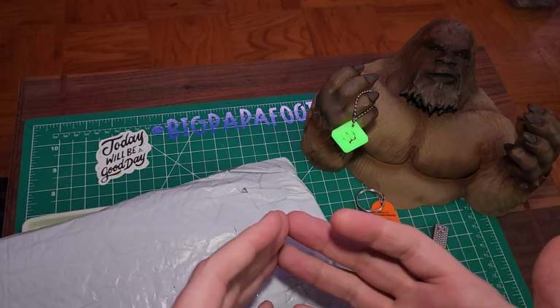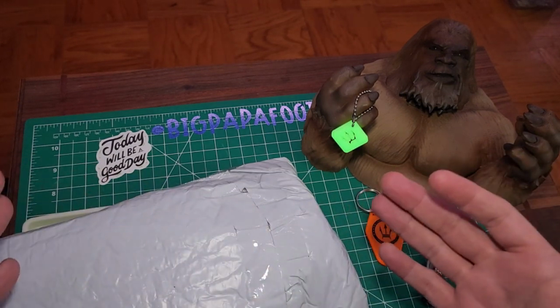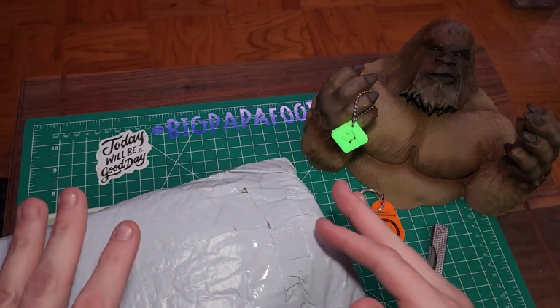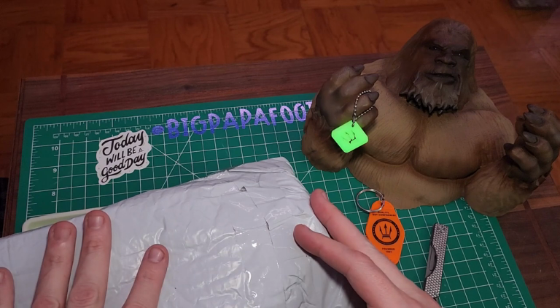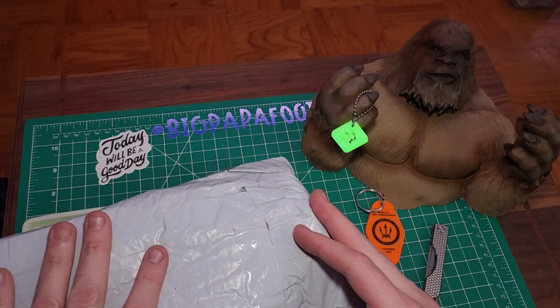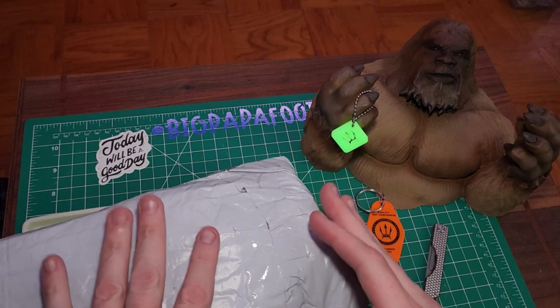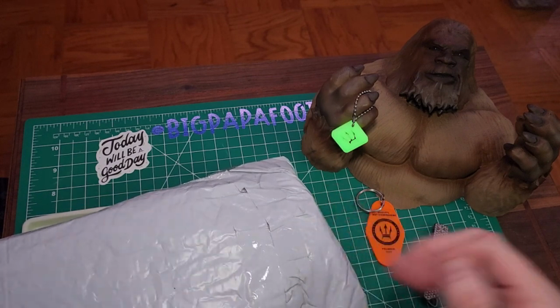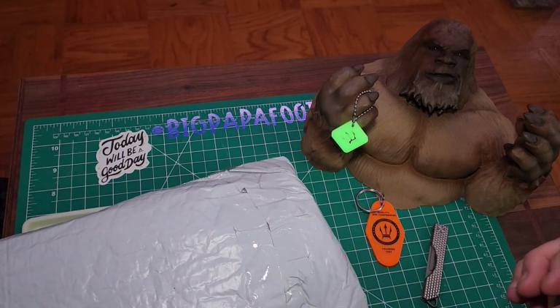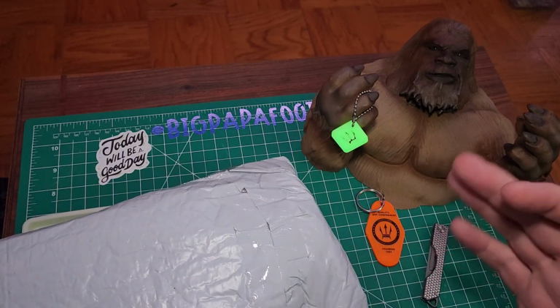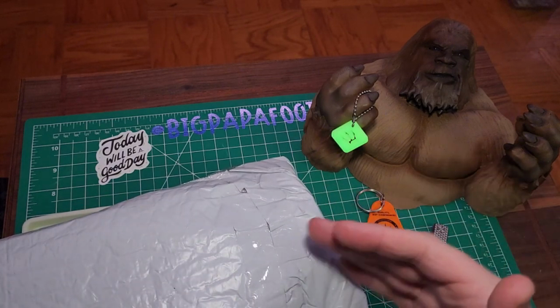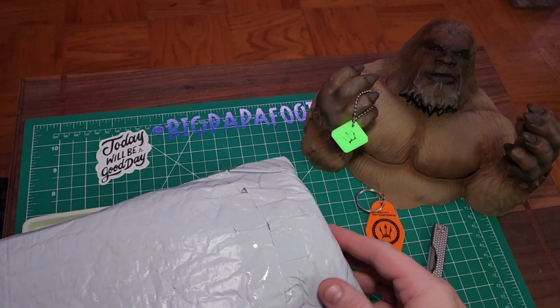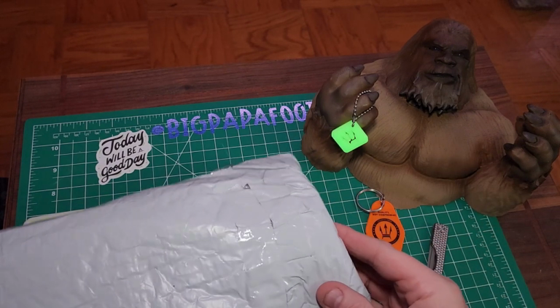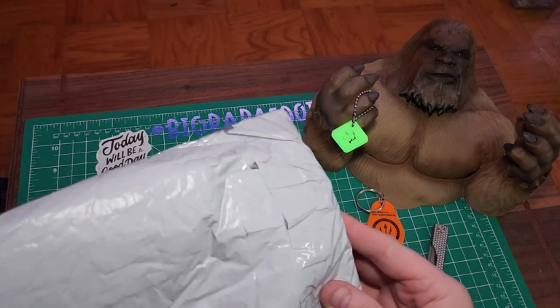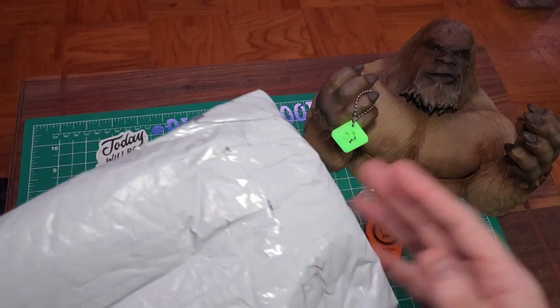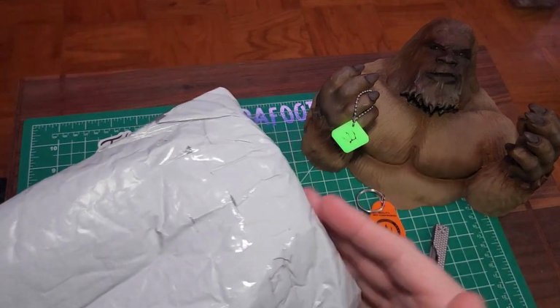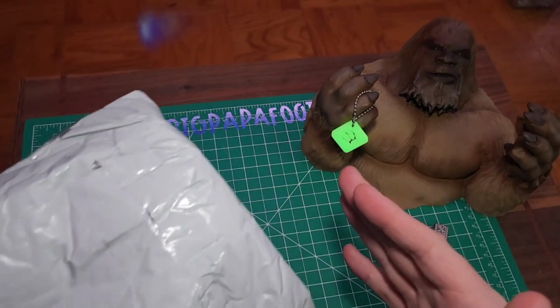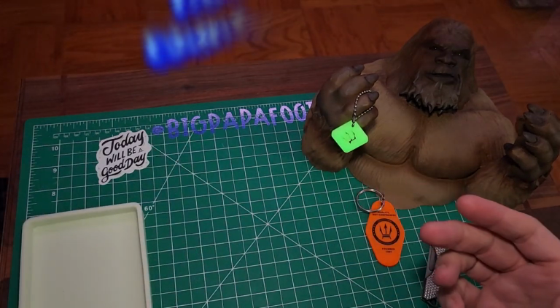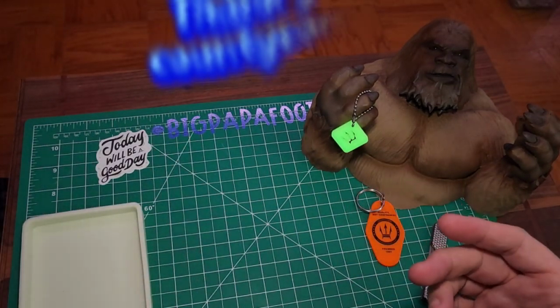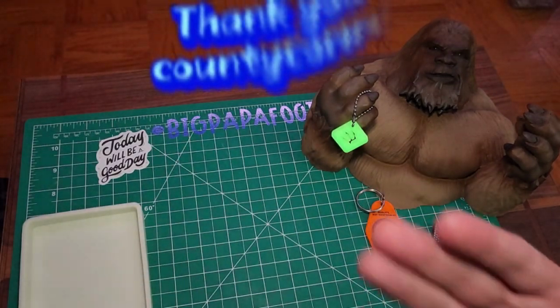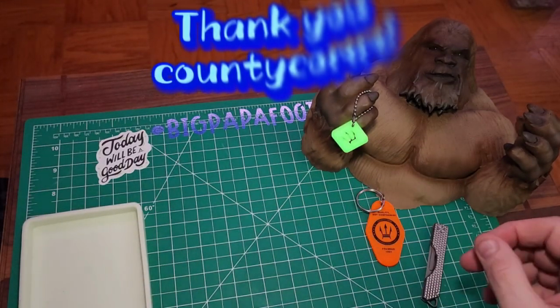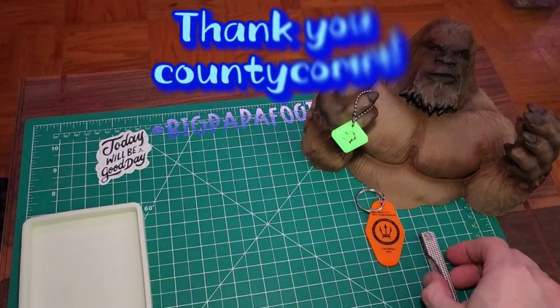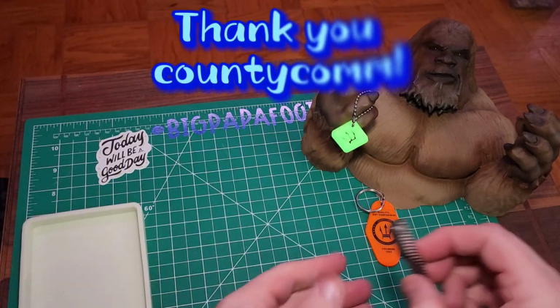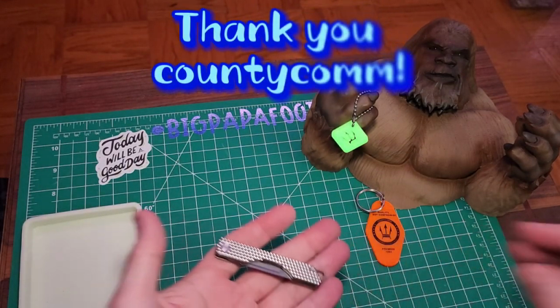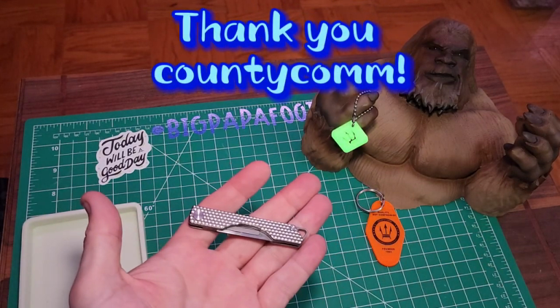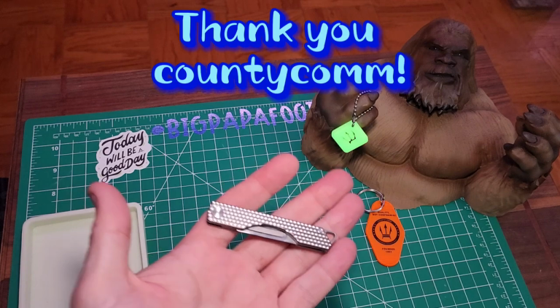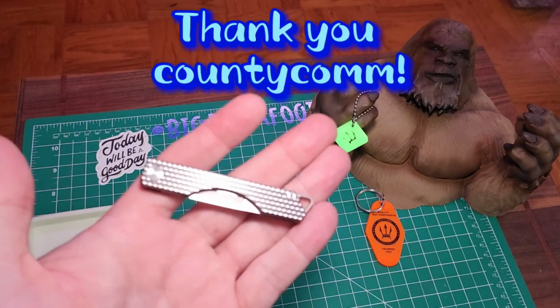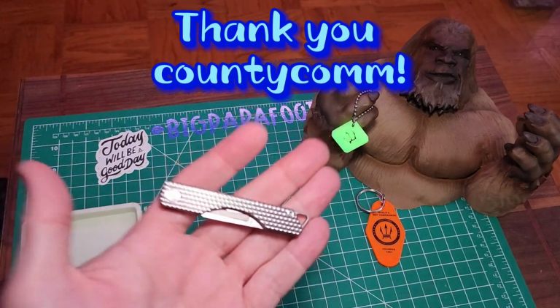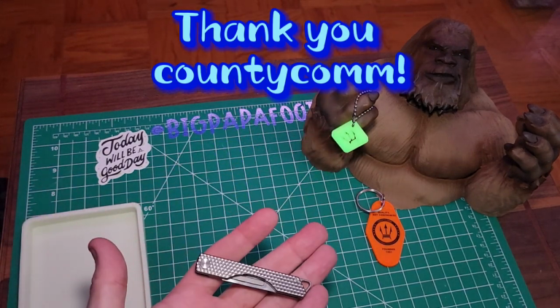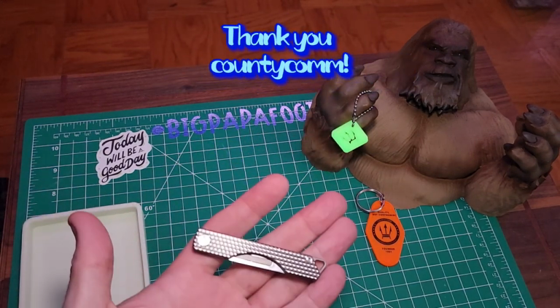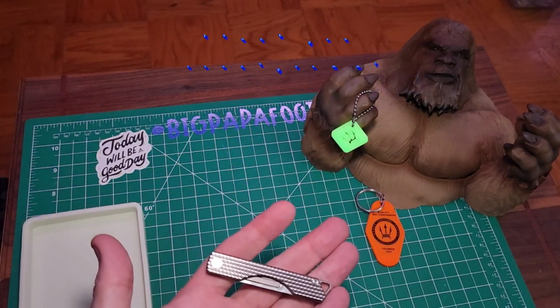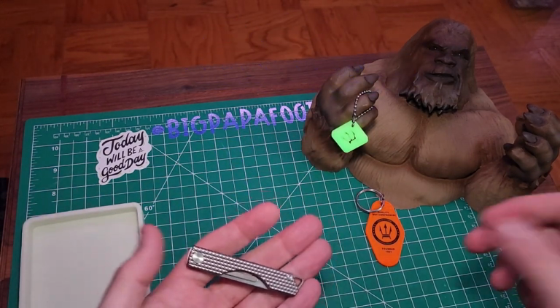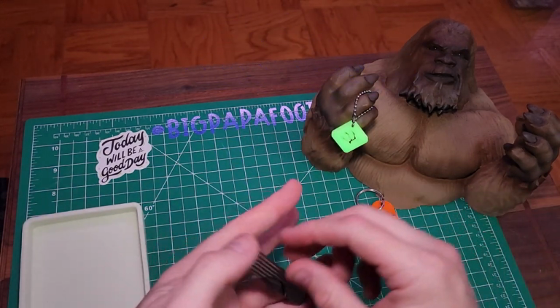As you guys can tell by the title, this is another smaller County Comm unboxing — this is not their mega Big Daddy XL pack. These are just some things that they sent me. I did want to make a mention before we get started.